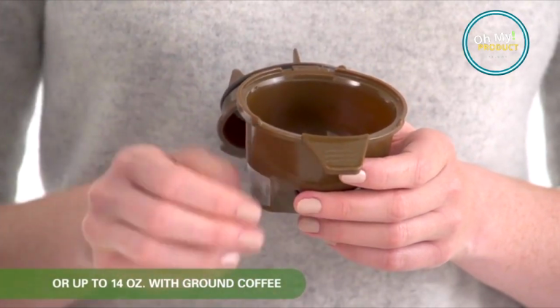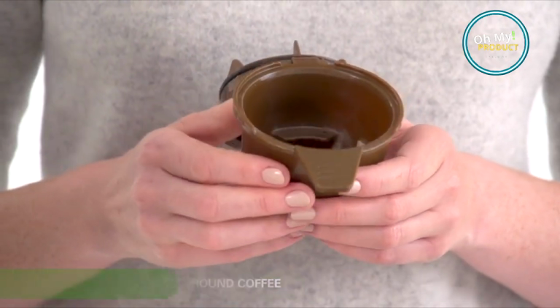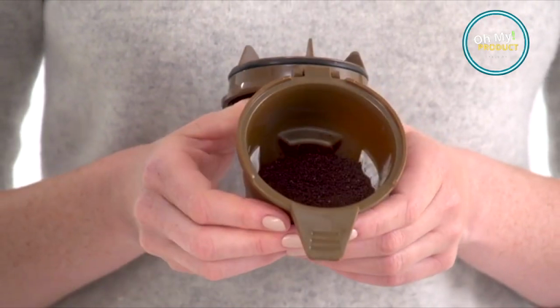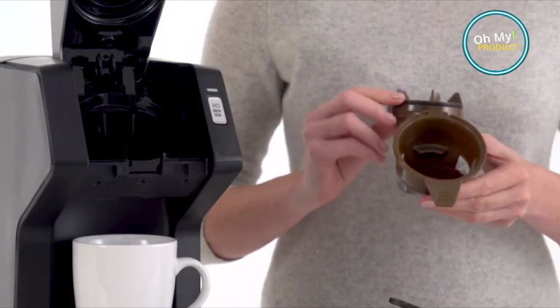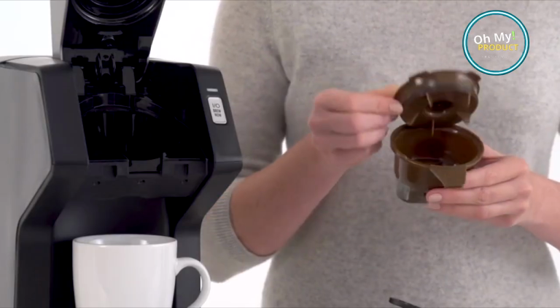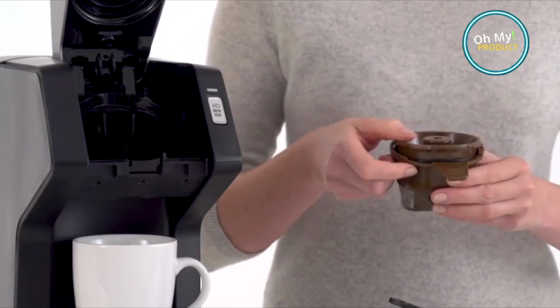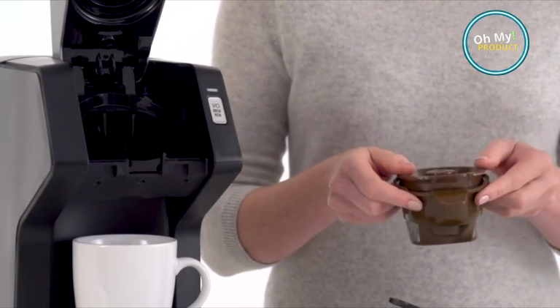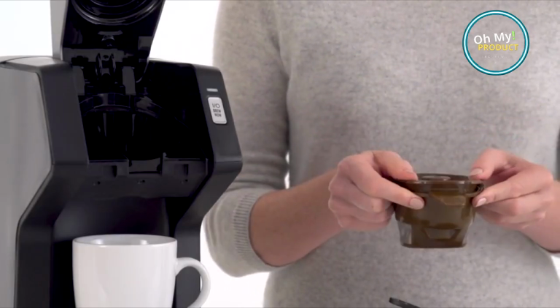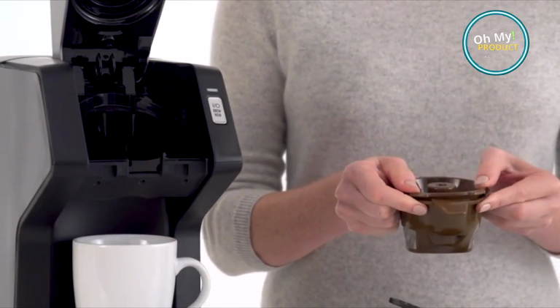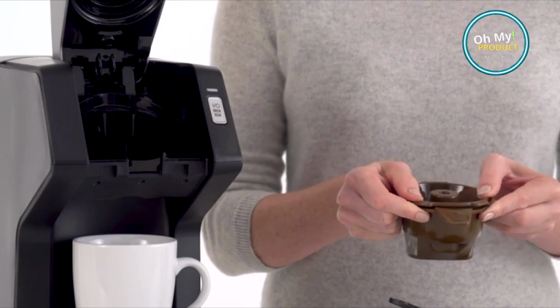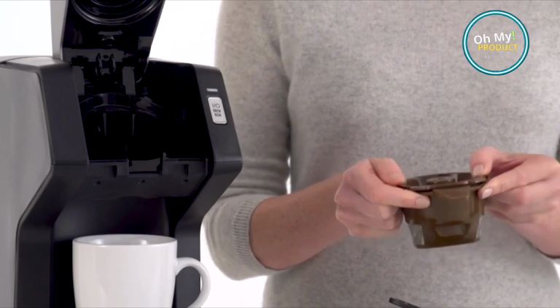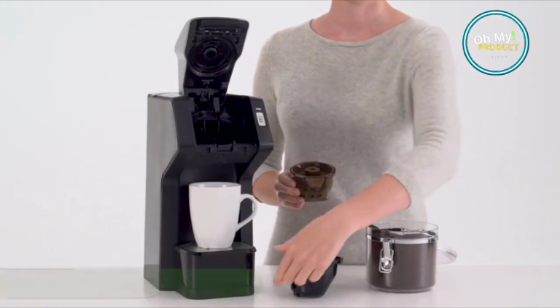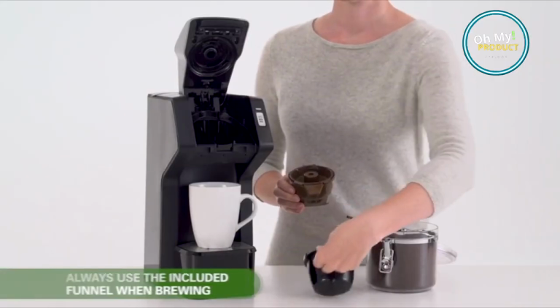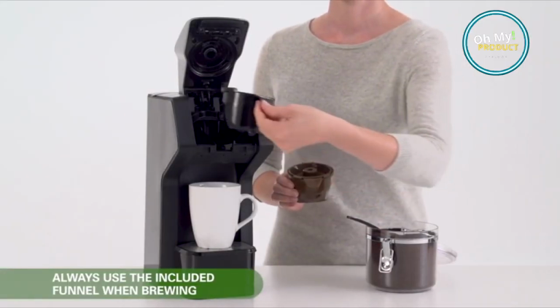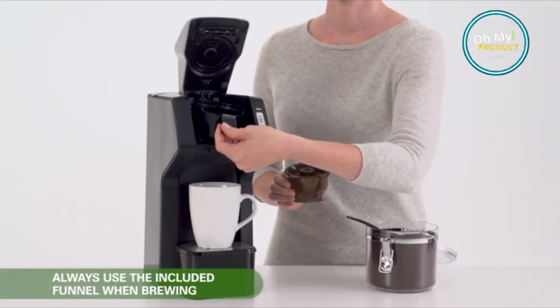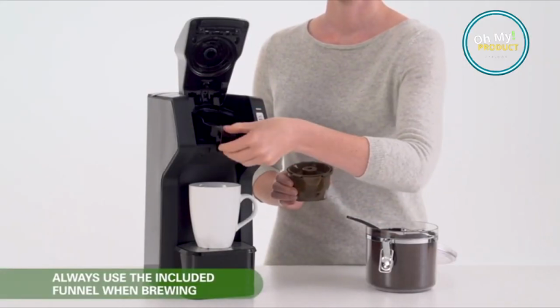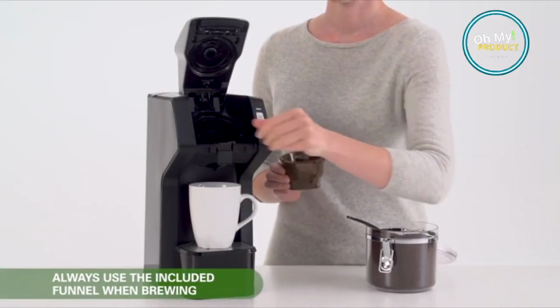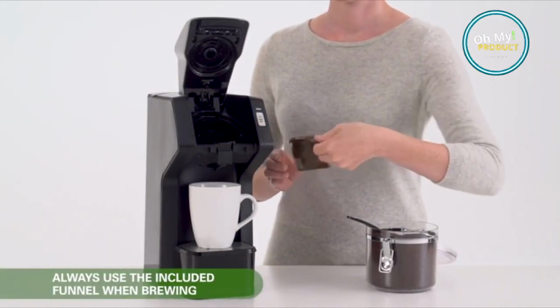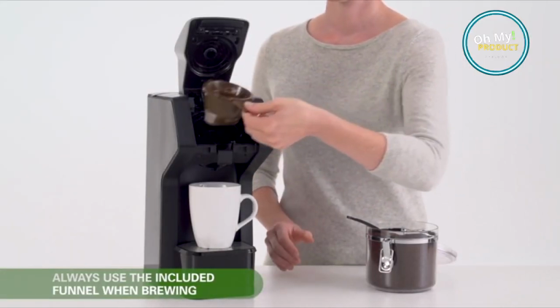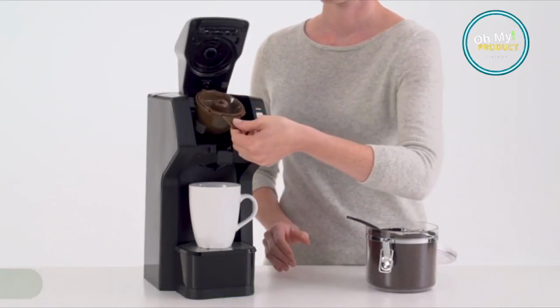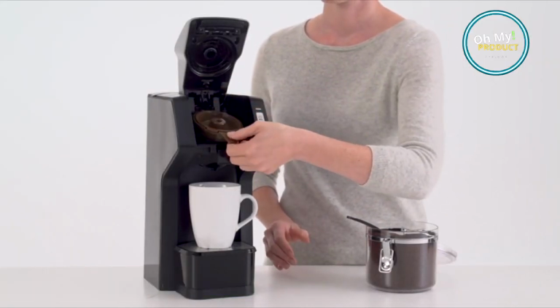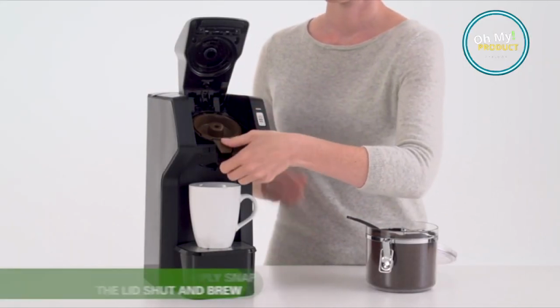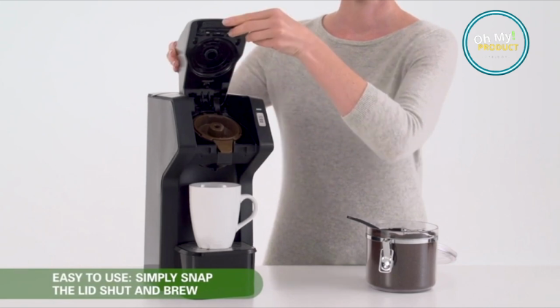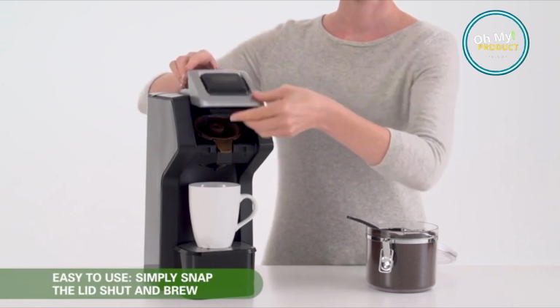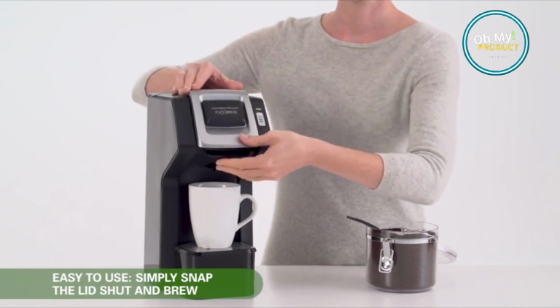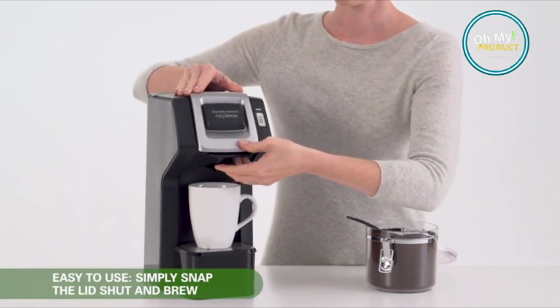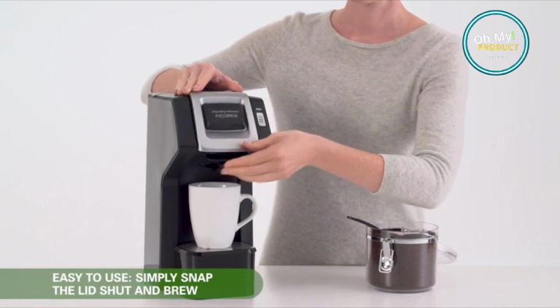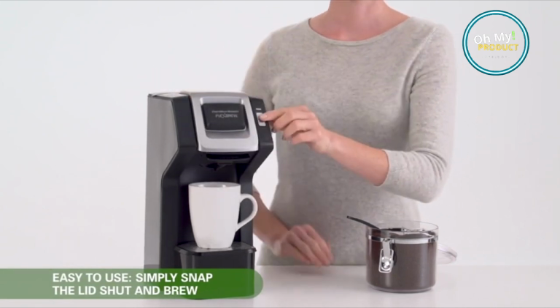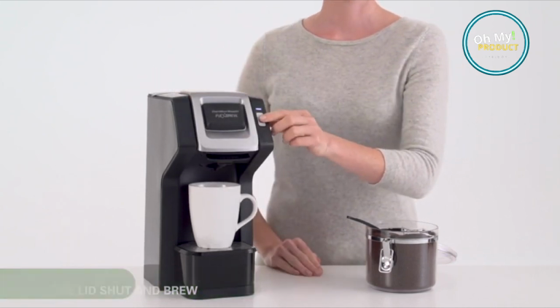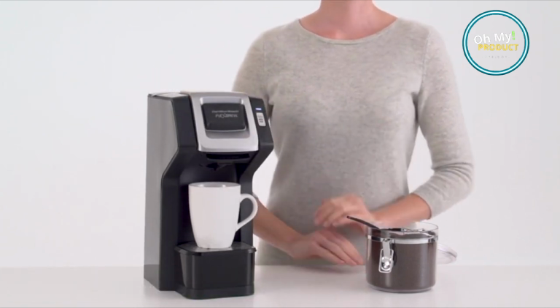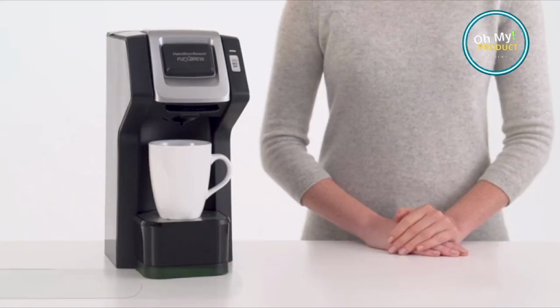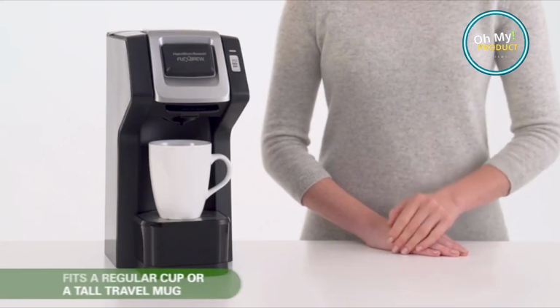Plus, the adjustable cup rest allows you to fit a standard cup or a travel mug, making it perfect for on-the-go mornings. But wait, there's more — the auto shut-off feature ensures your safety, while its easy-to-clean parts make maintenance a cinch.